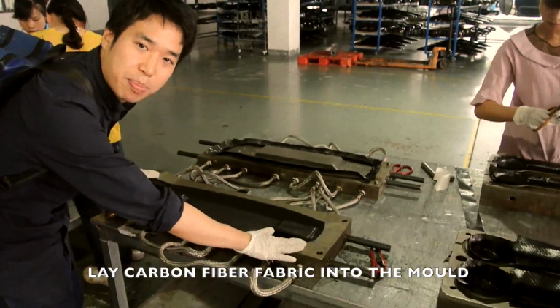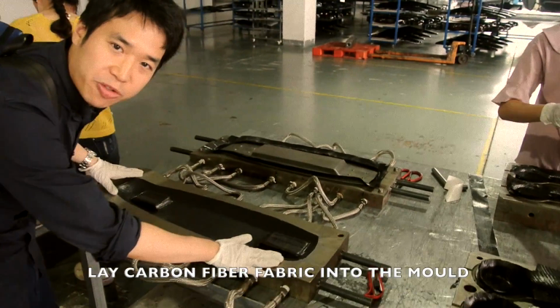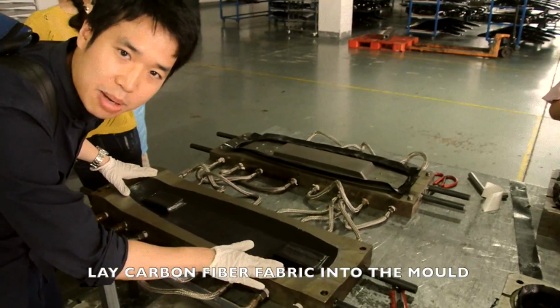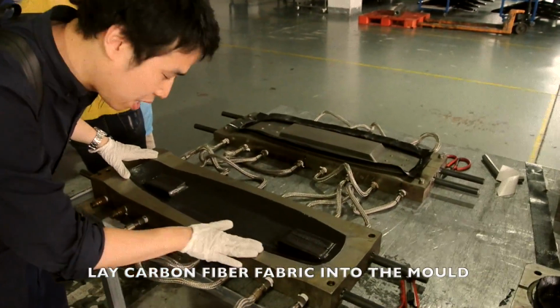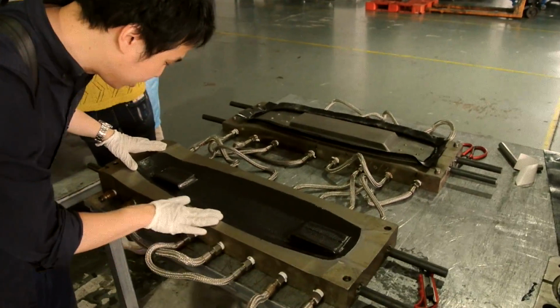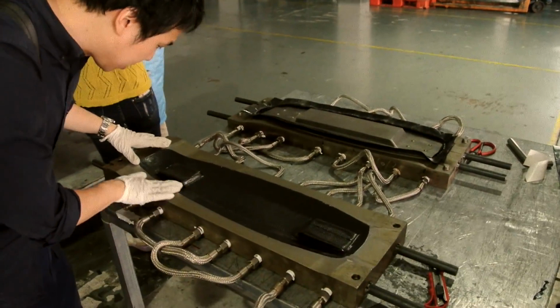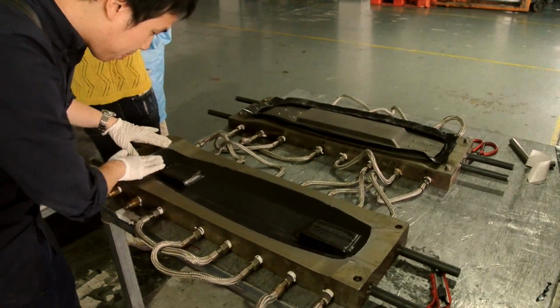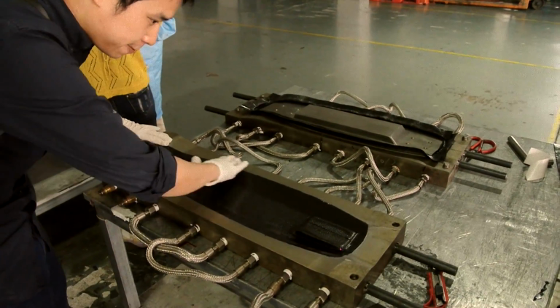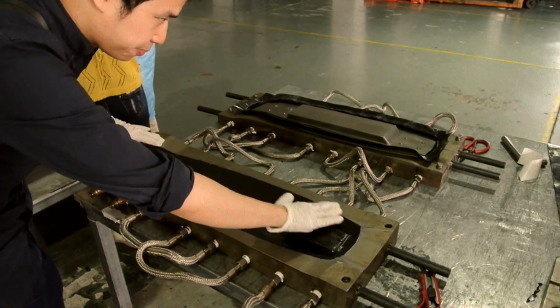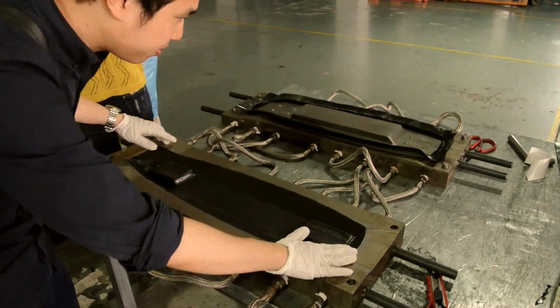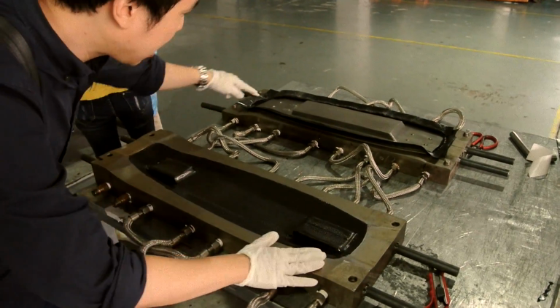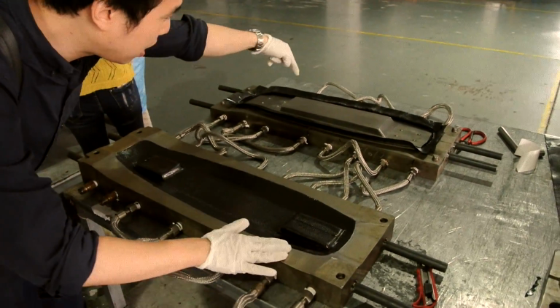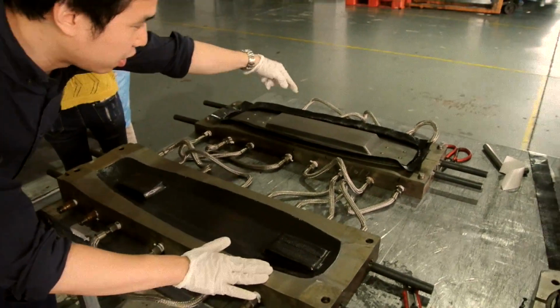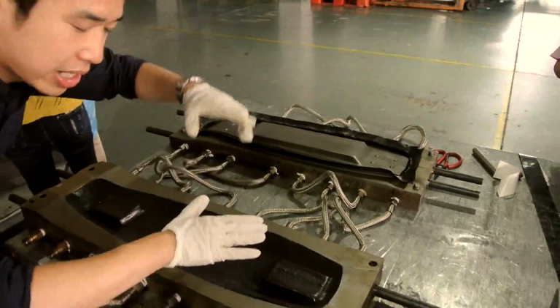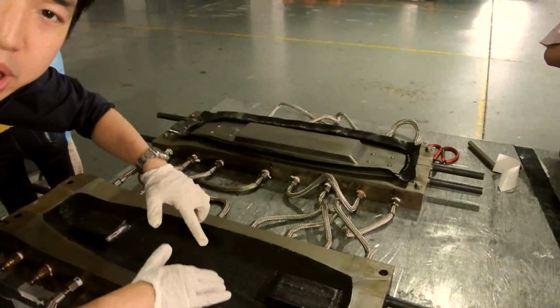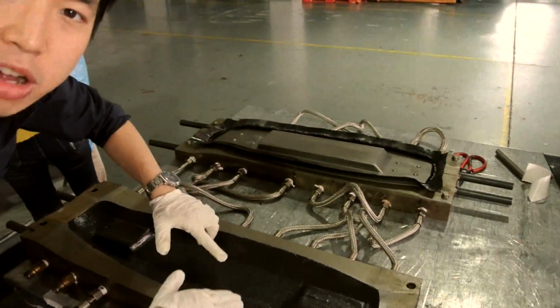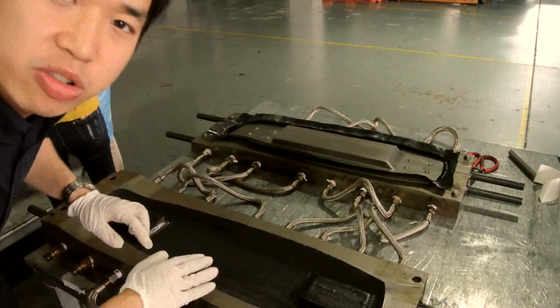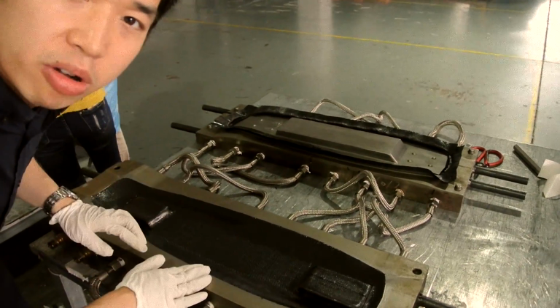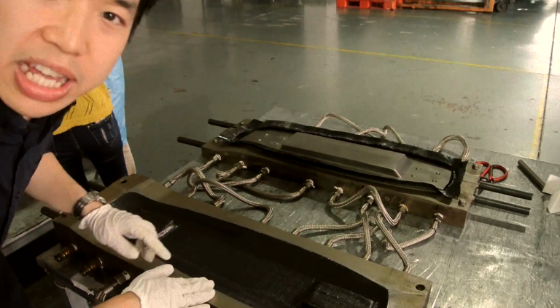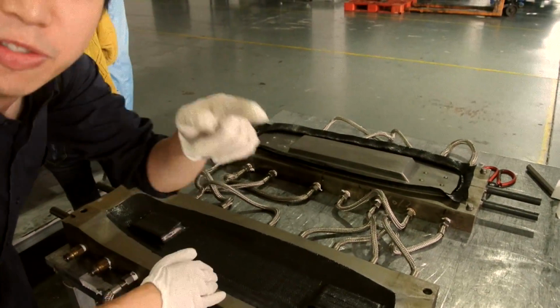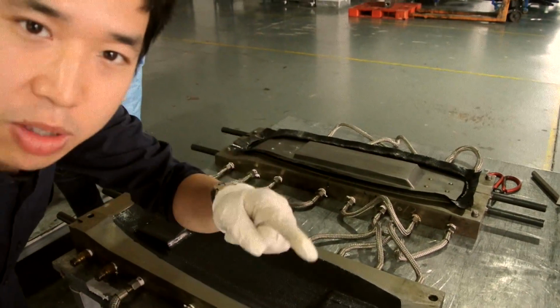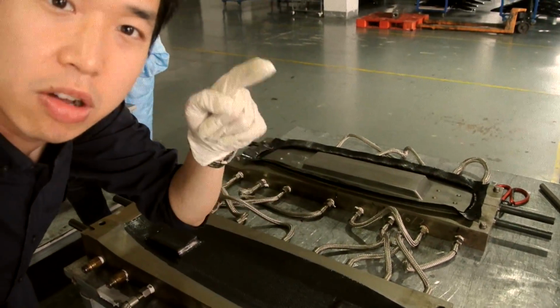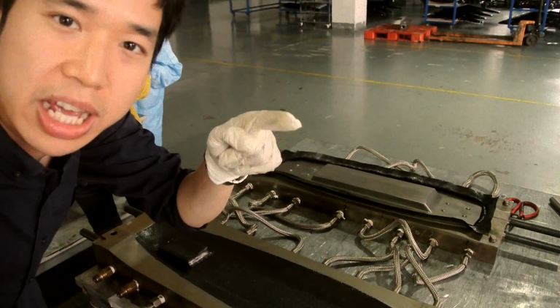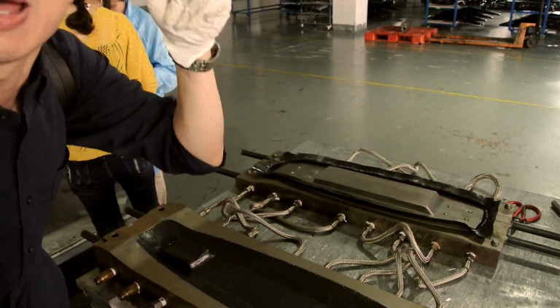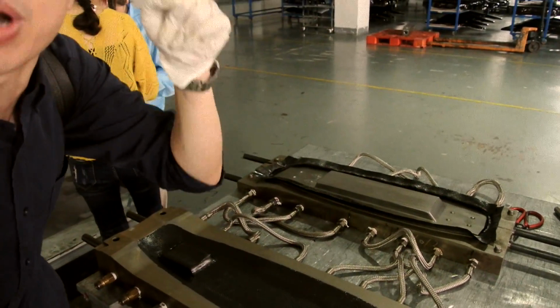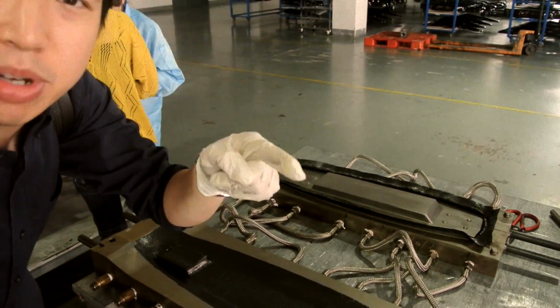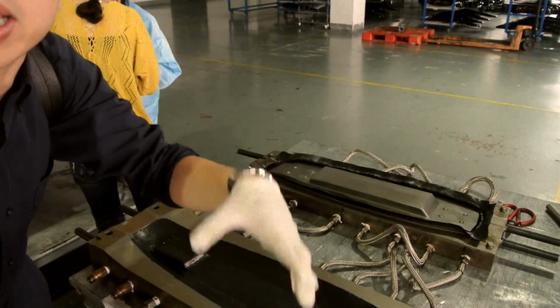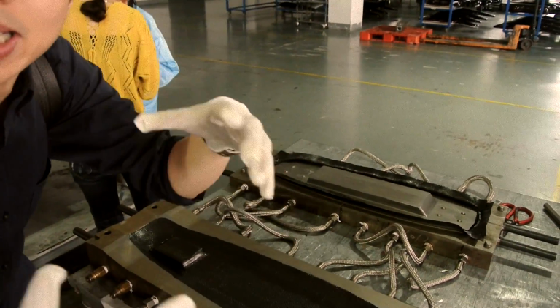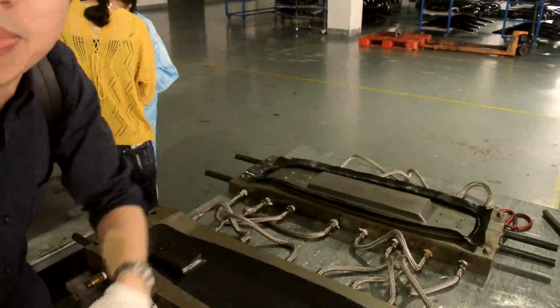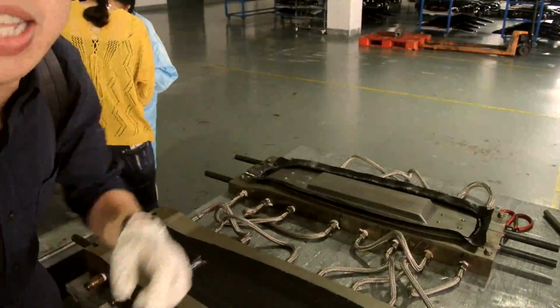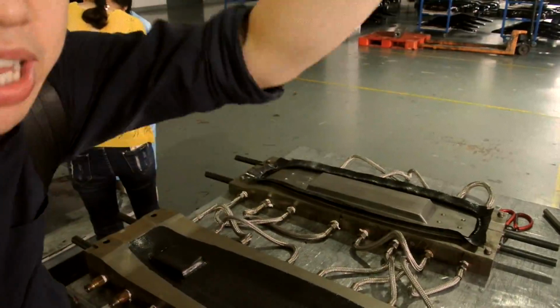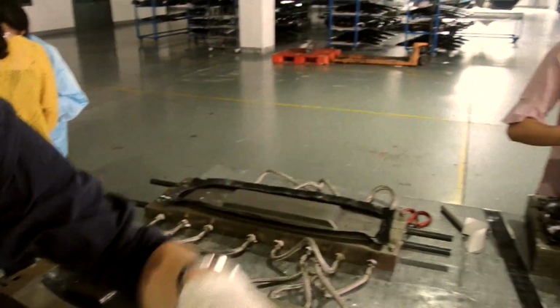Beautiful carbon fiber. As well here, press down into the mold. And after that, we can go to the pressing machine — the heating pressing machine. Let's go over there.